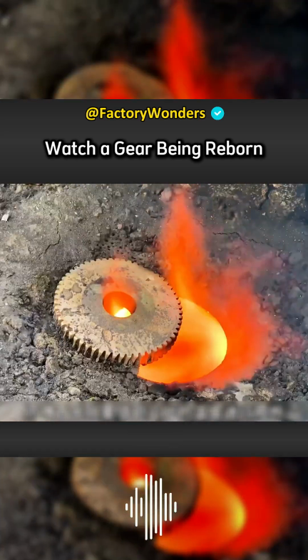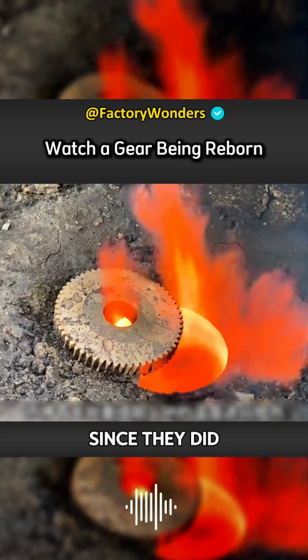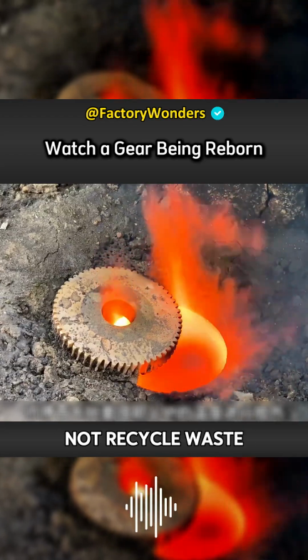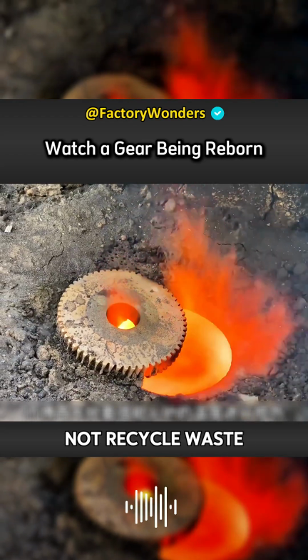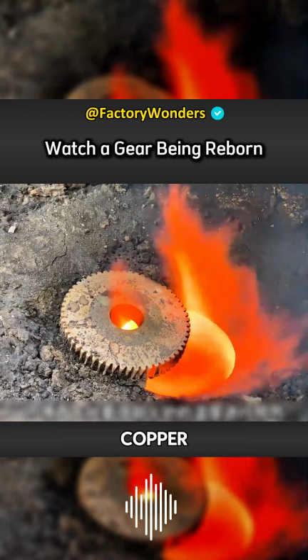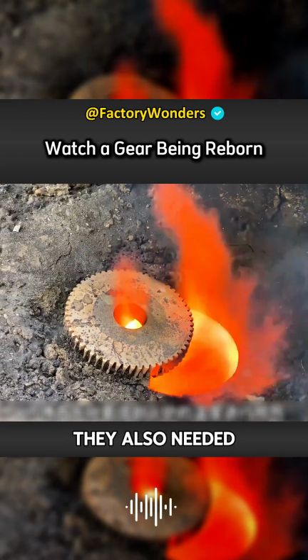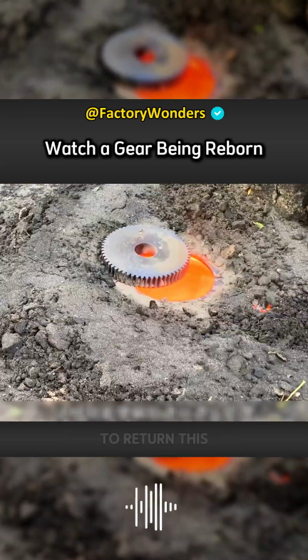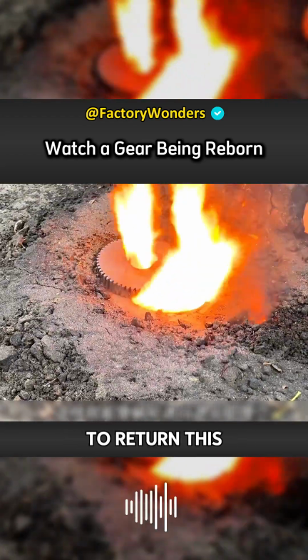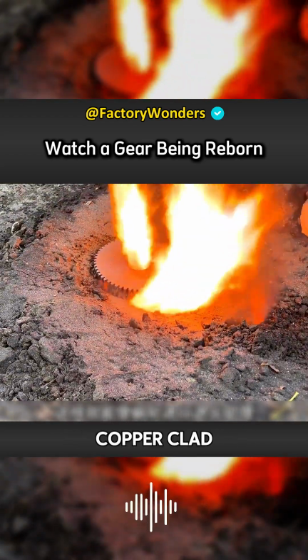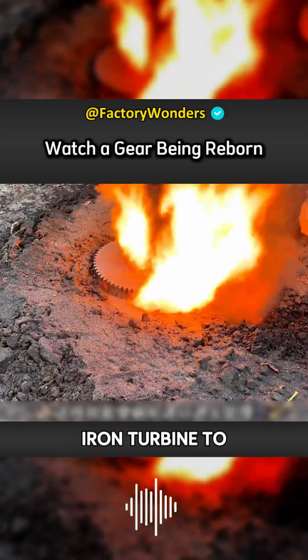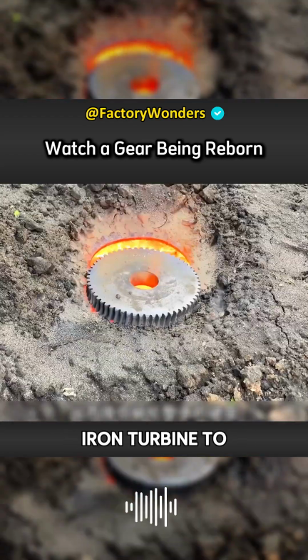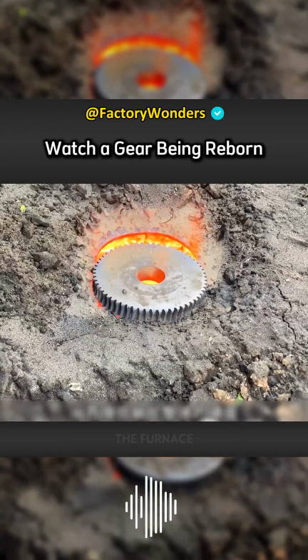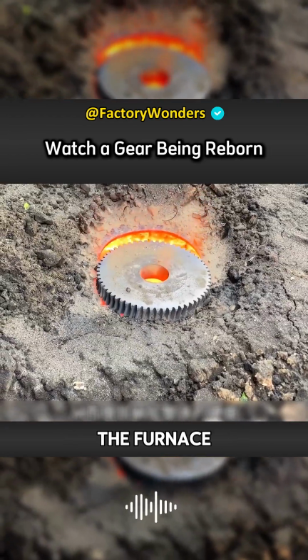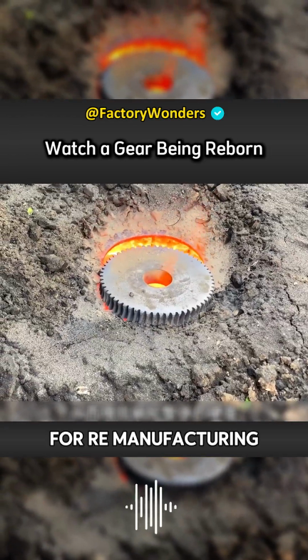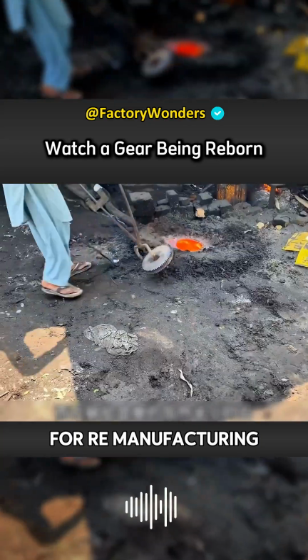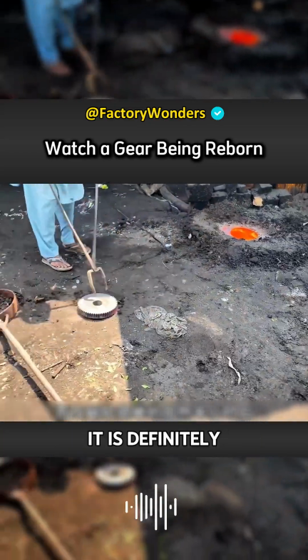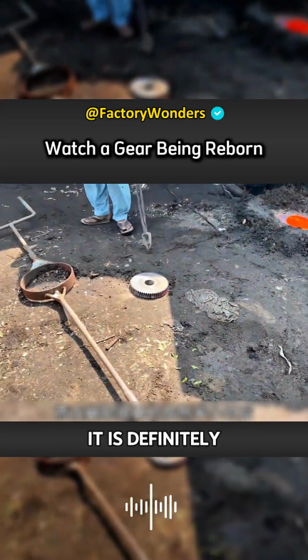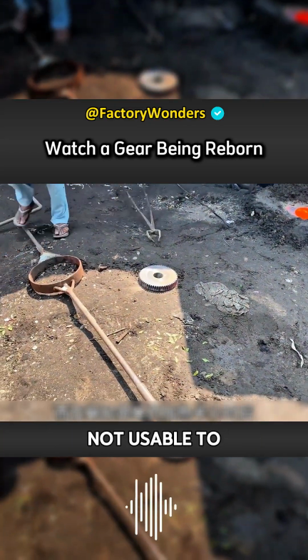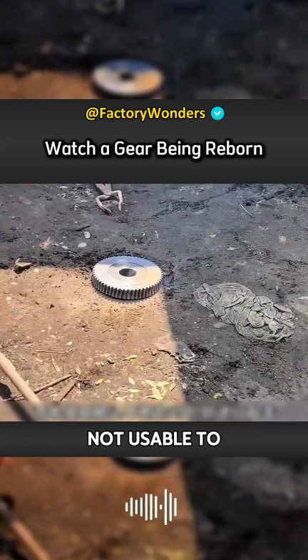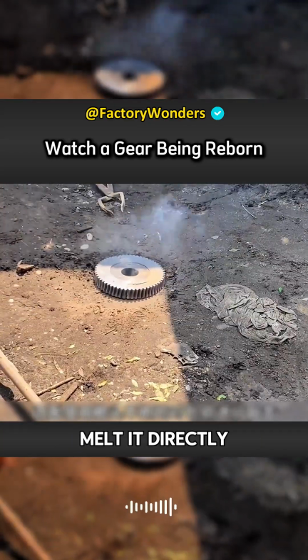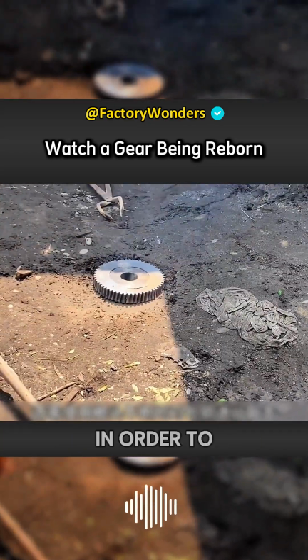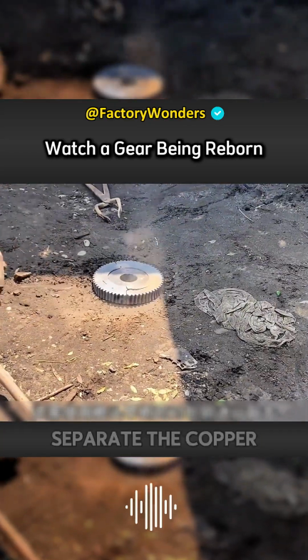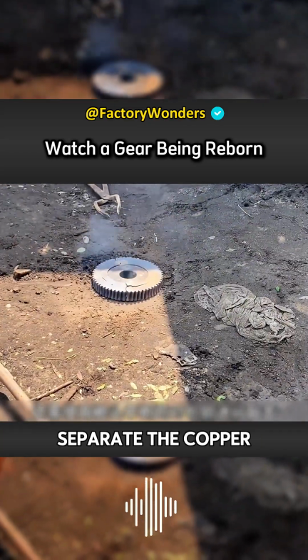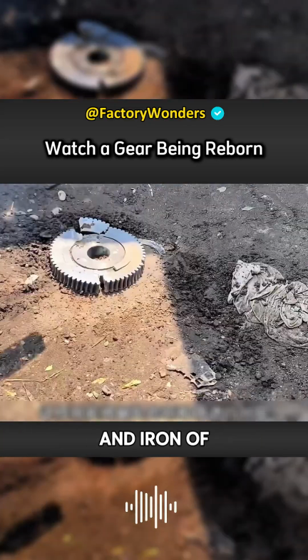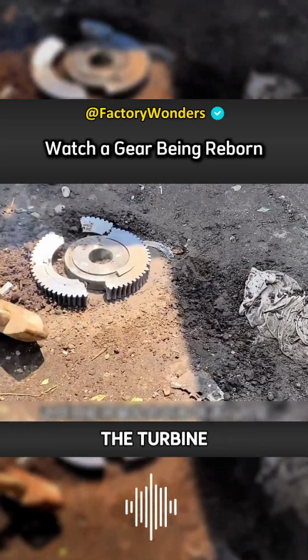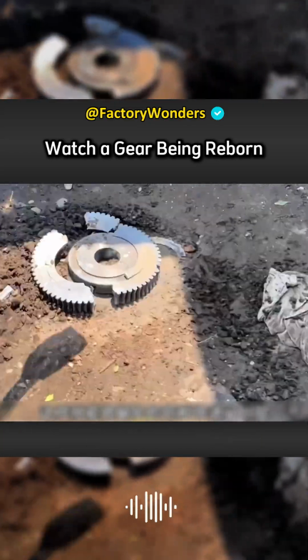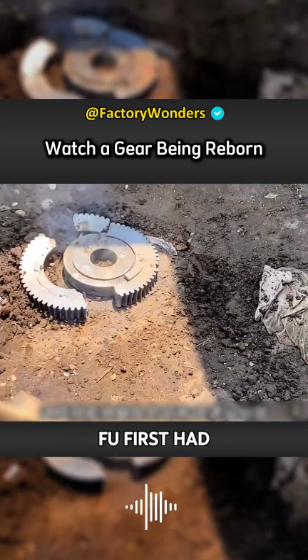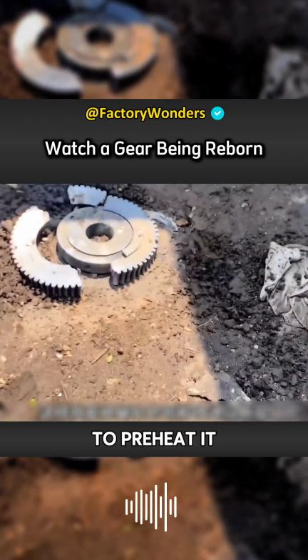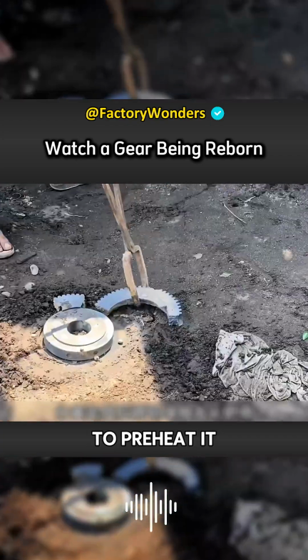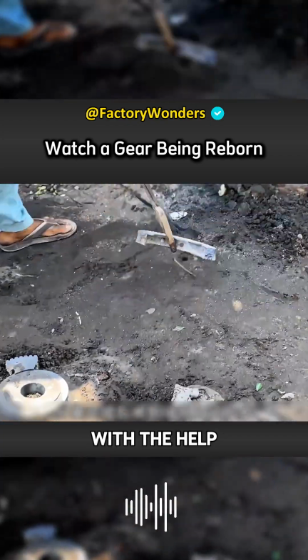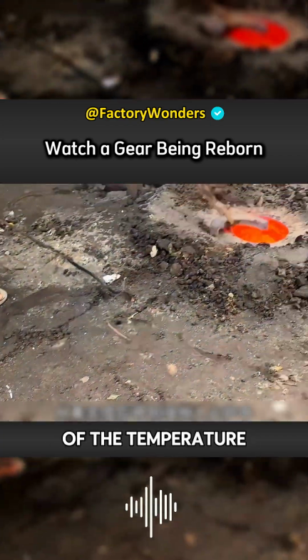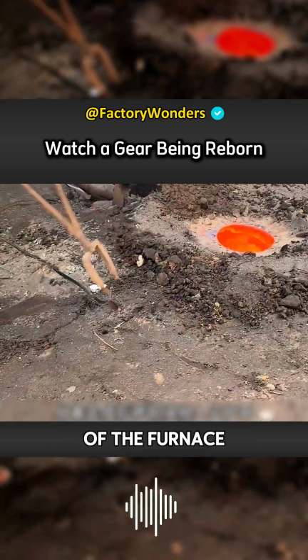Since they did not have recycled waste copper, they also needed to return this copper-clad iron turbine to the furnace for remanufacturing. It is definitely not usable to melt it directly. In order to separate the copper and iron of the turbine, the master first had to preheat it with the help of the furnace temperature.